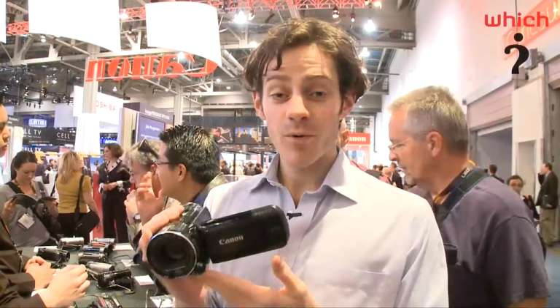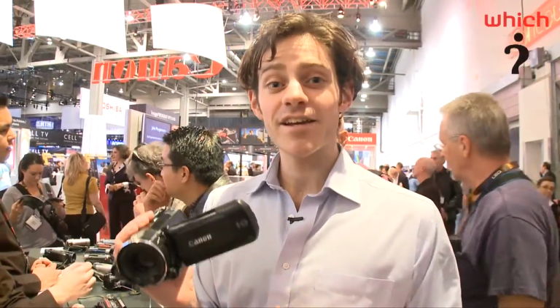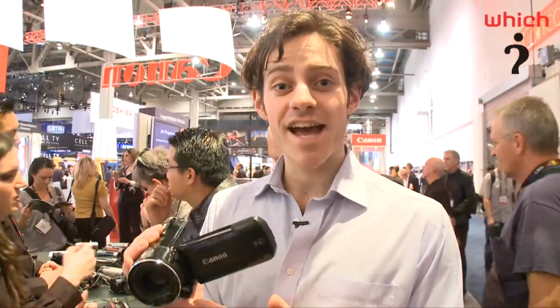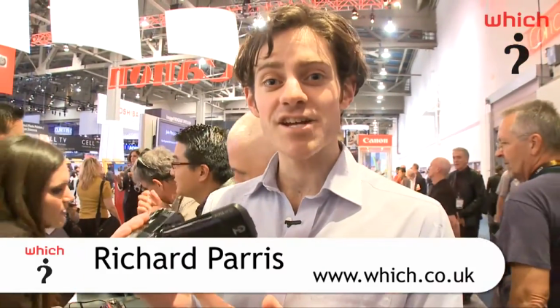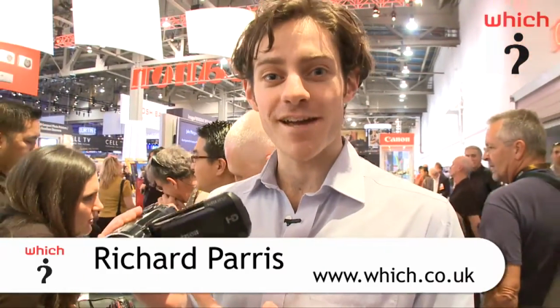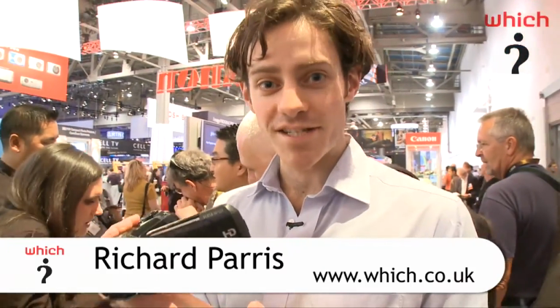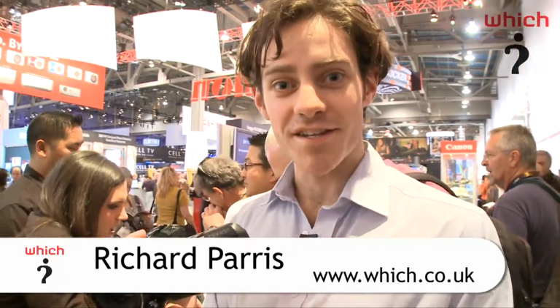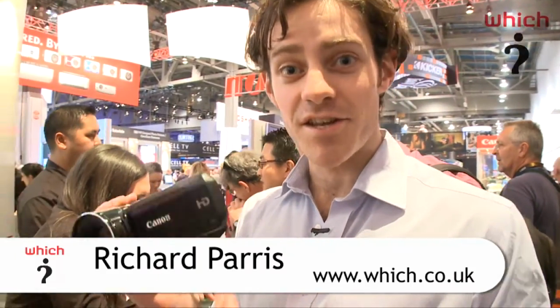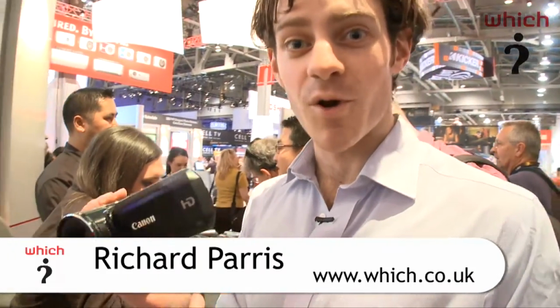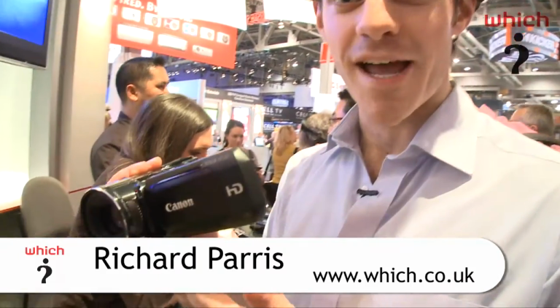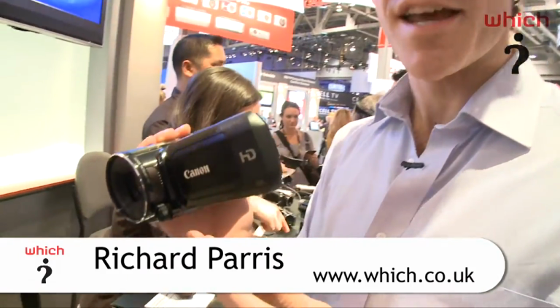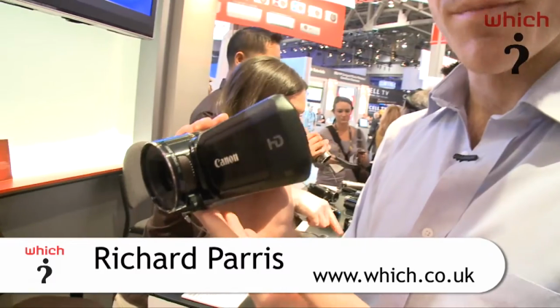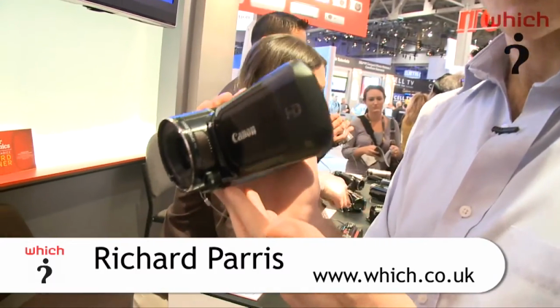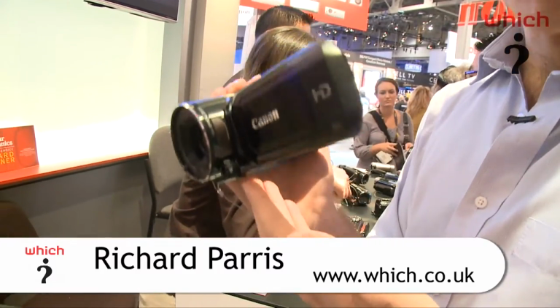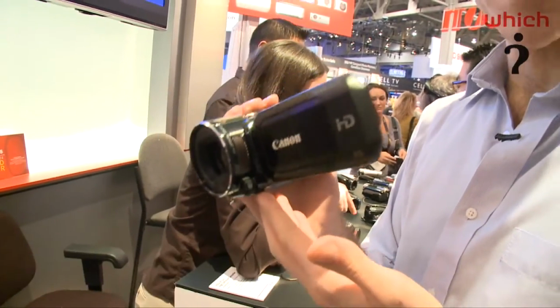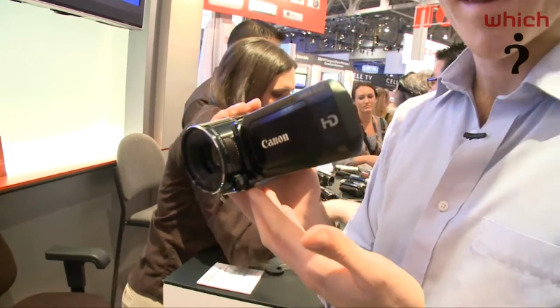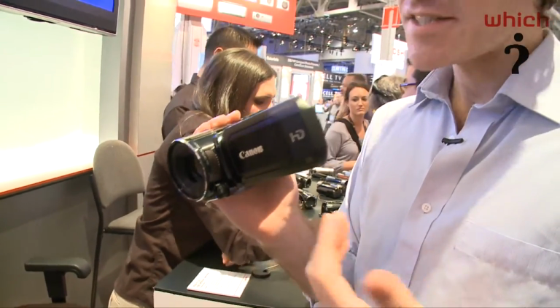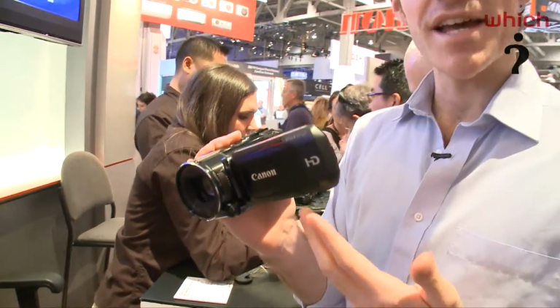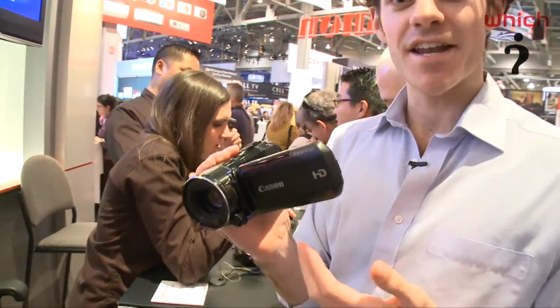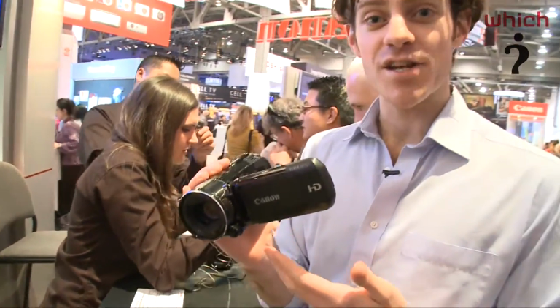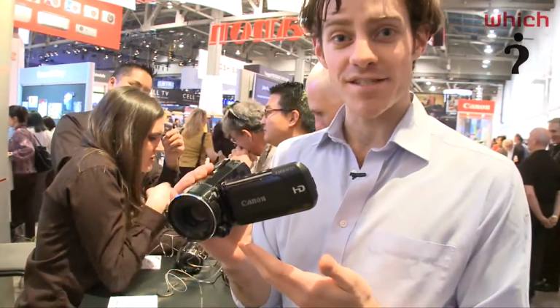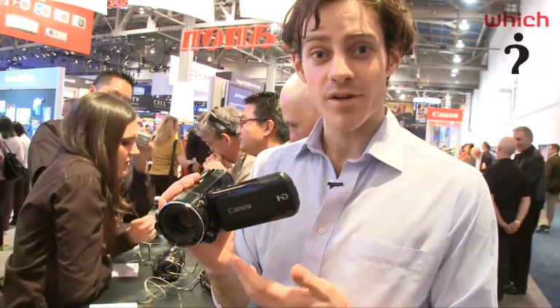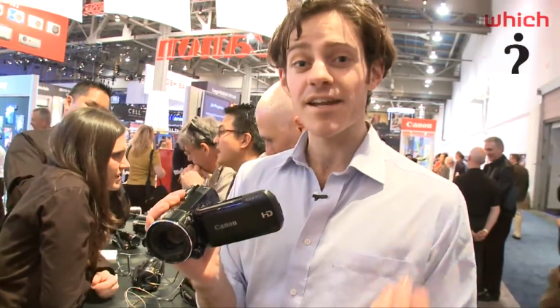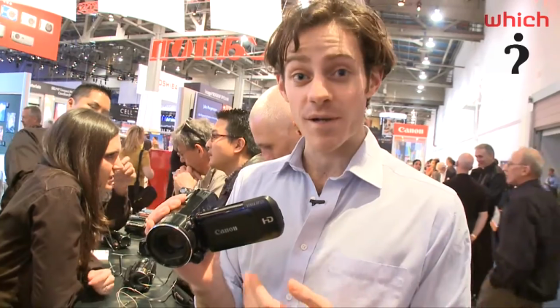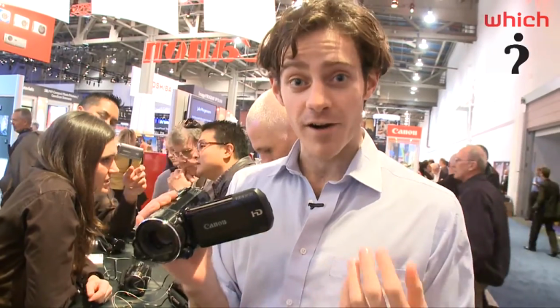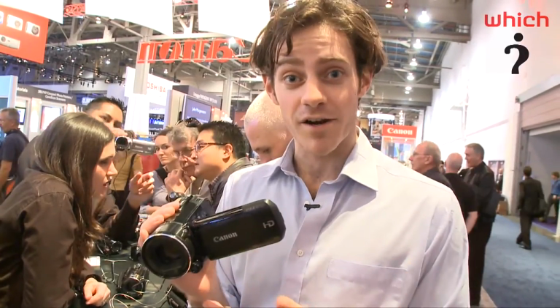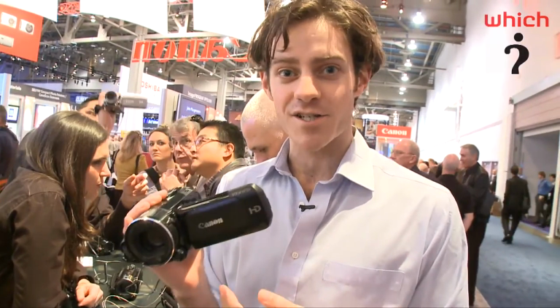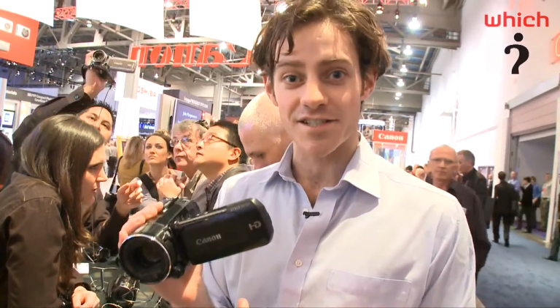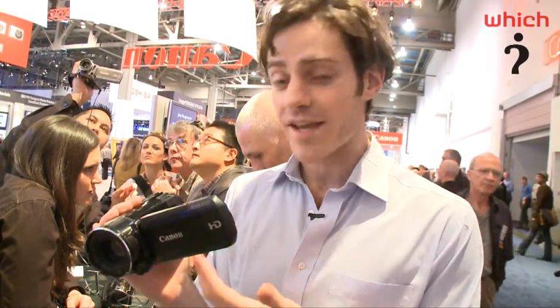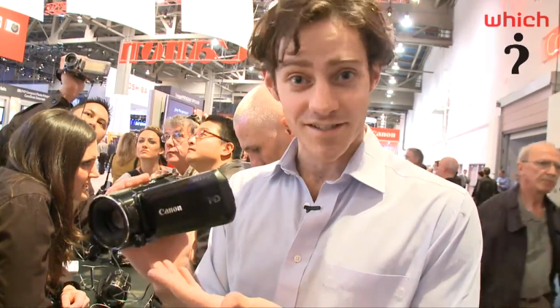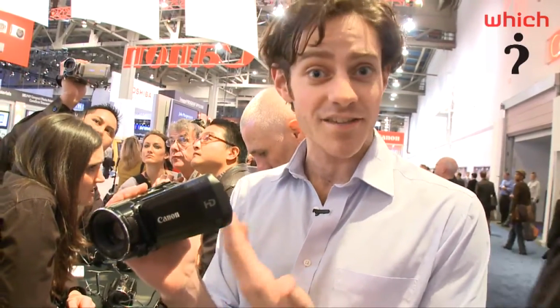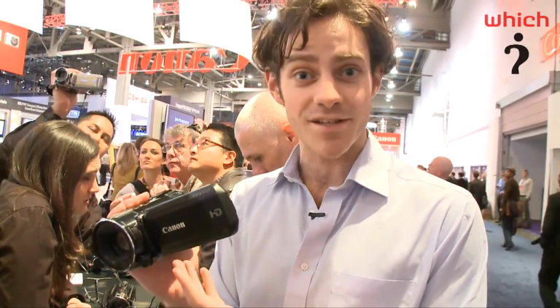We're here looking at the Canon HF-S21. This is a new camcorder from Canon, due in March 2010. This is an update of the Canon HF-20 model. The Canon HF-20 did very well on our own Which testing, so we're quite keen on seeing how this model could do.